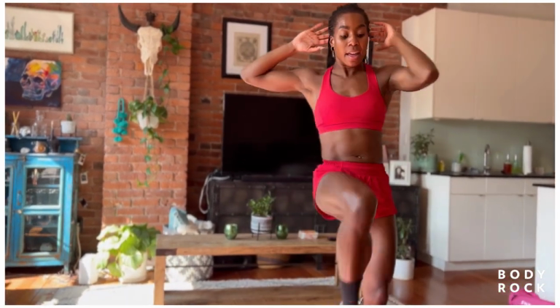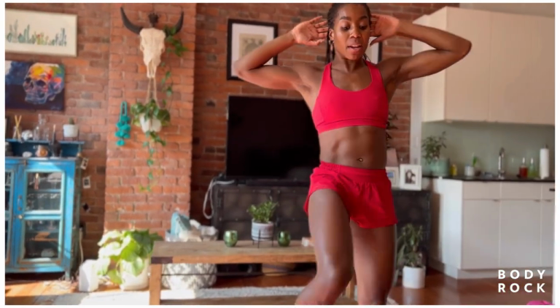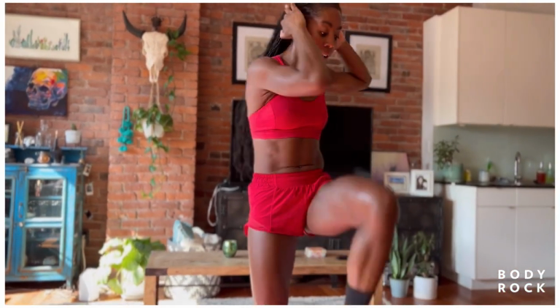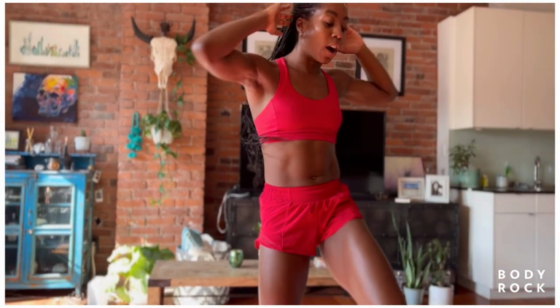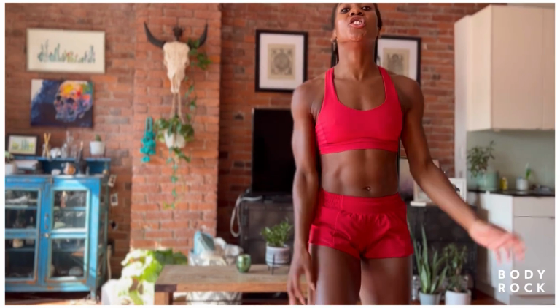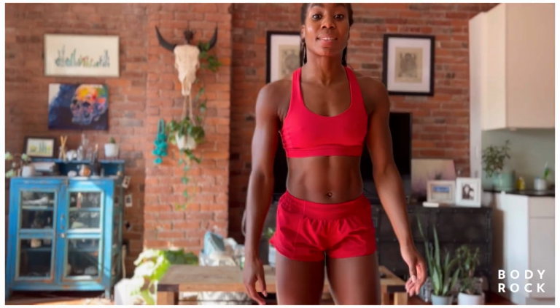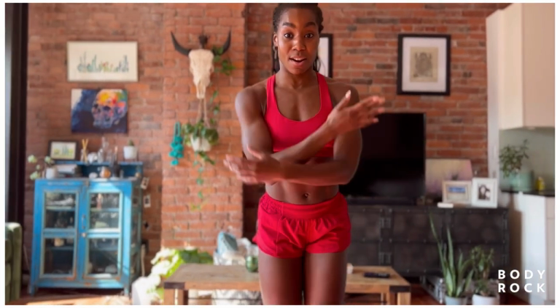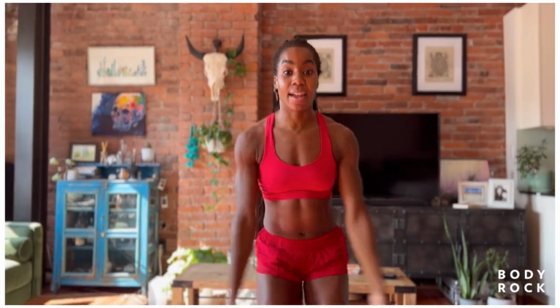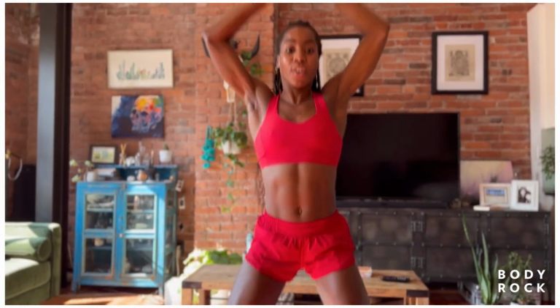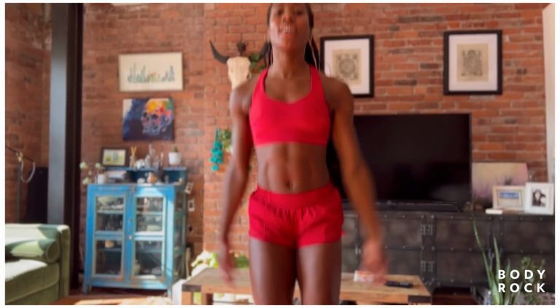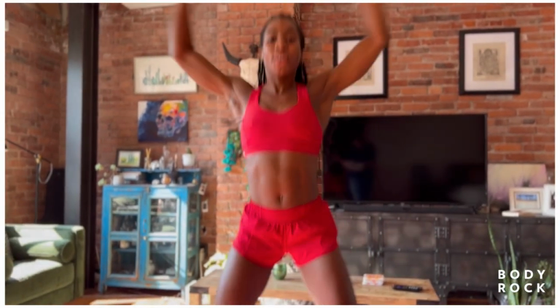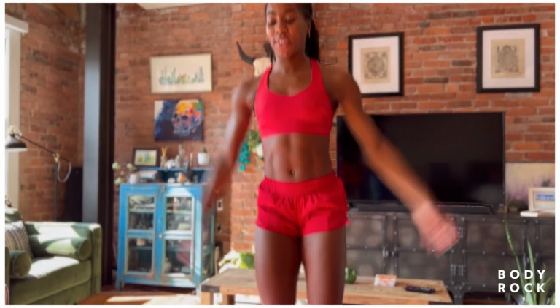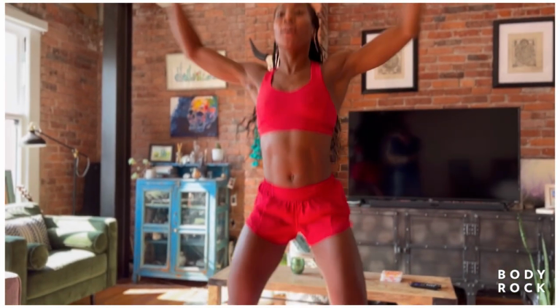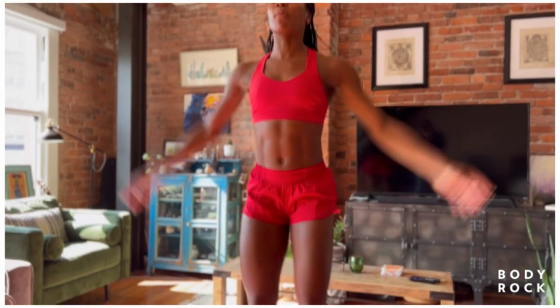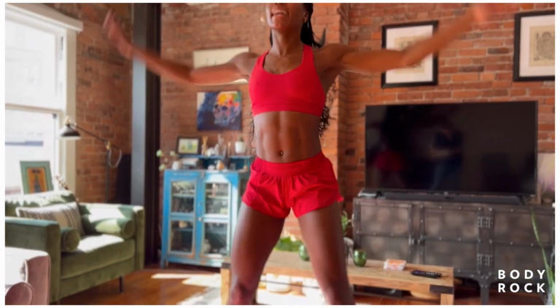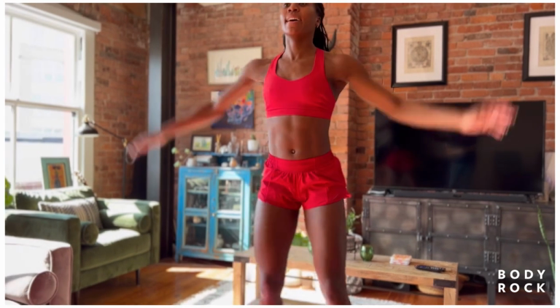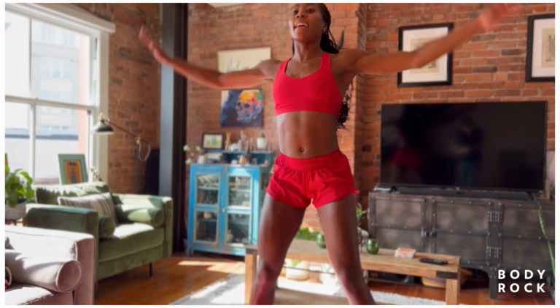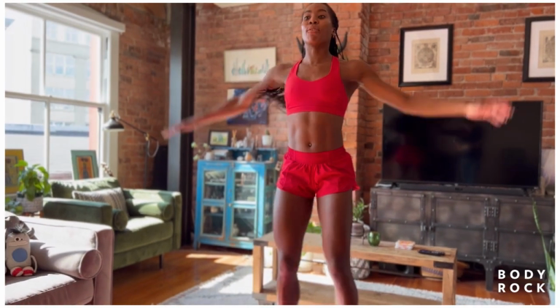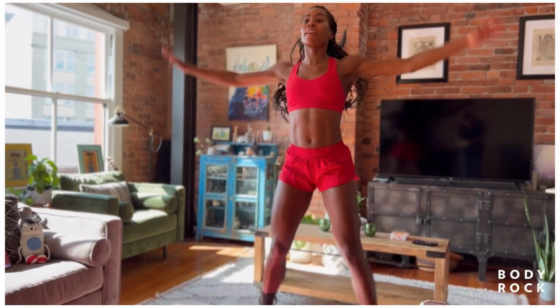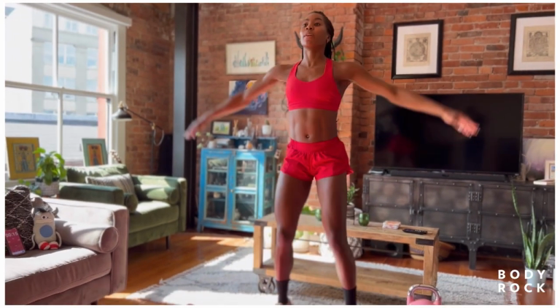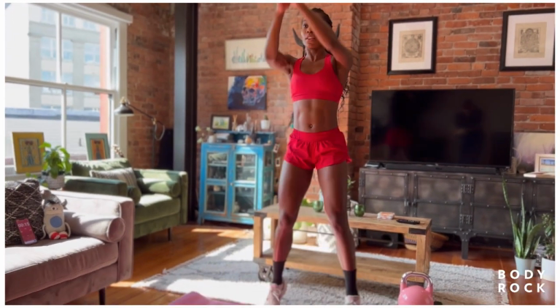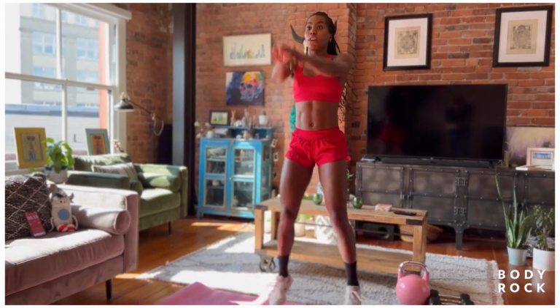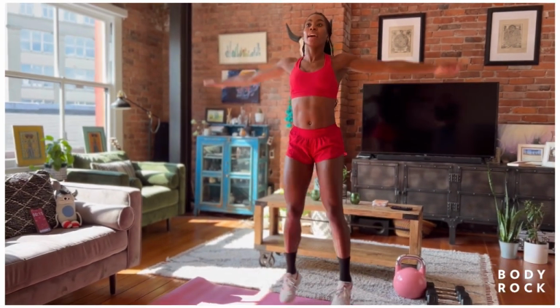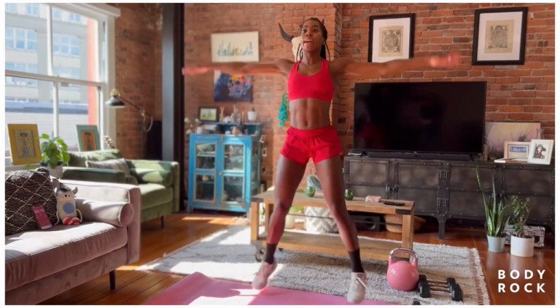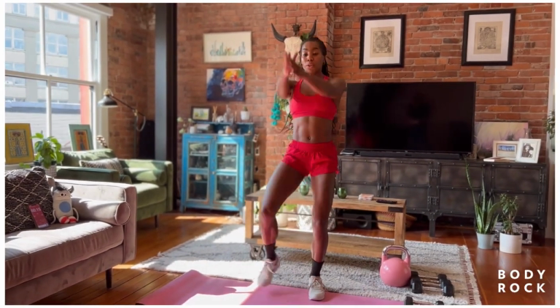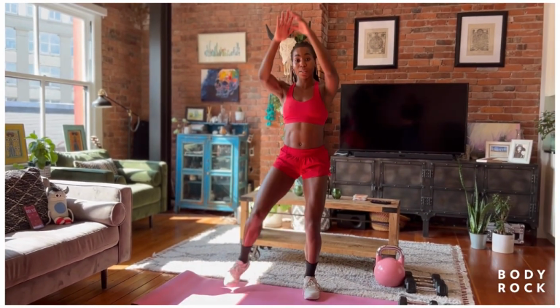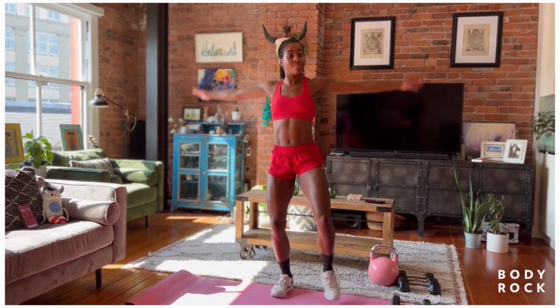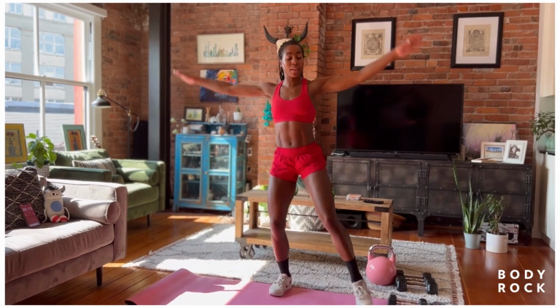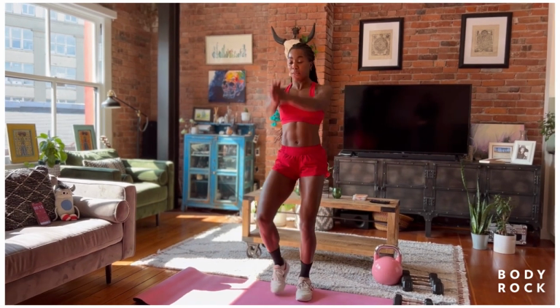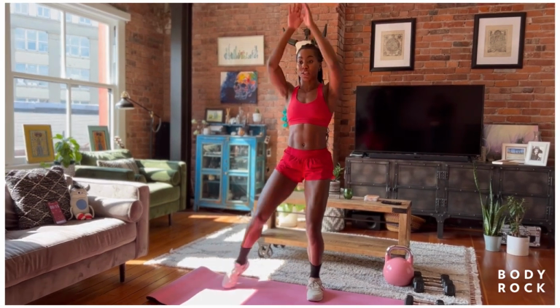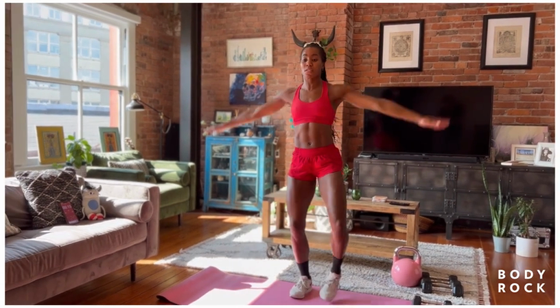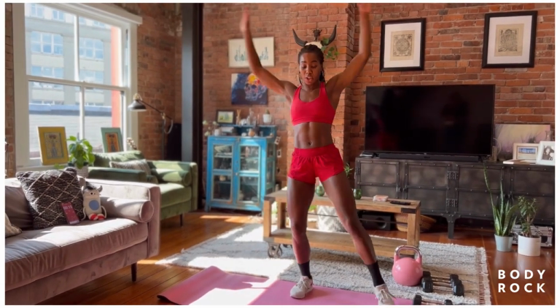Then we got our jacks right here. Open up wide — that's the halfway mark. We're going to take it over and wide, or you alternate. We can keep it grounded if explosive's not feeling good.